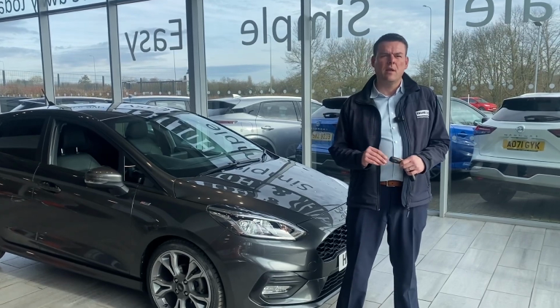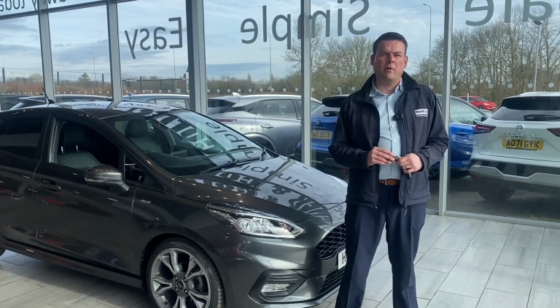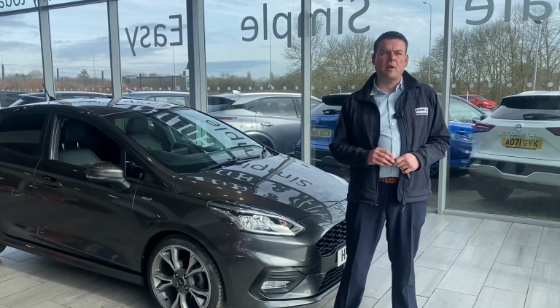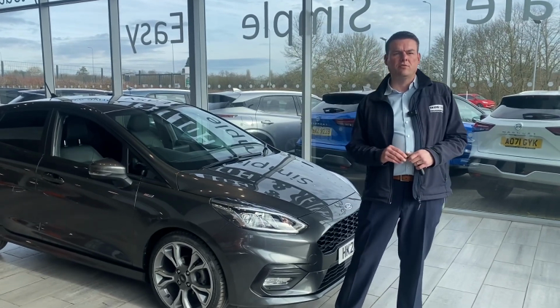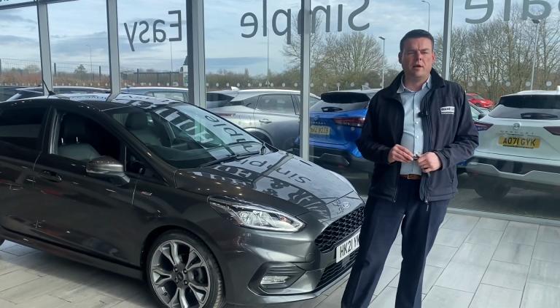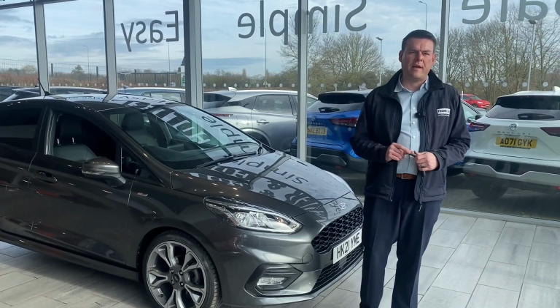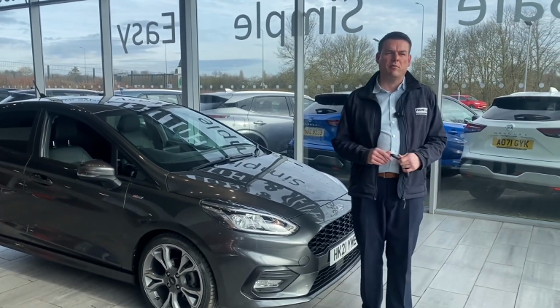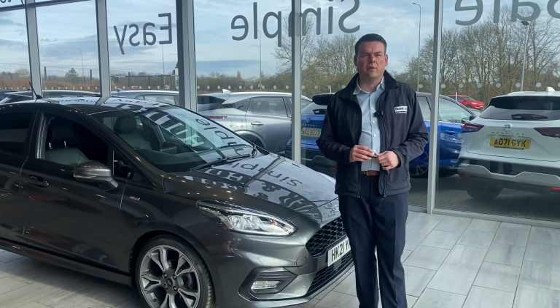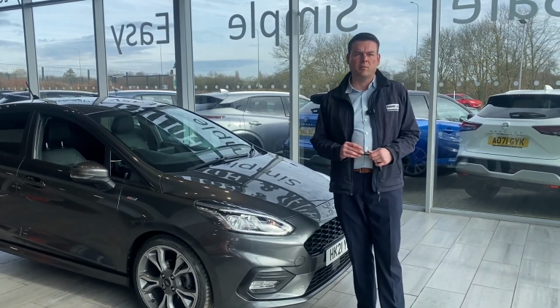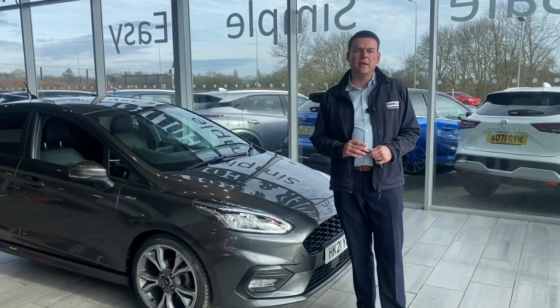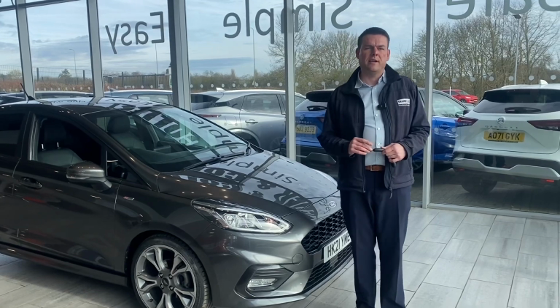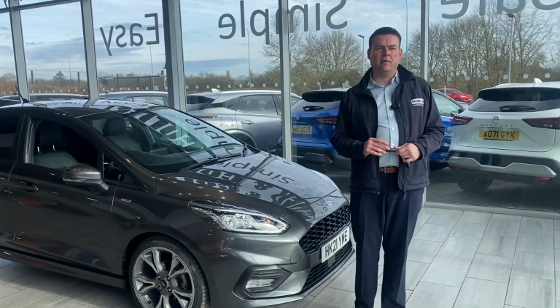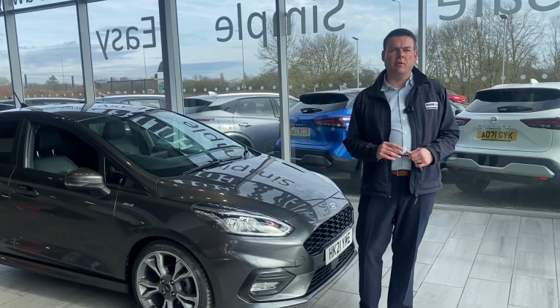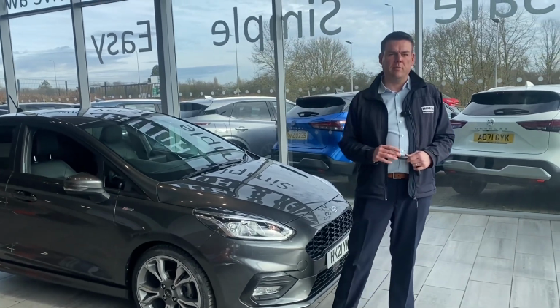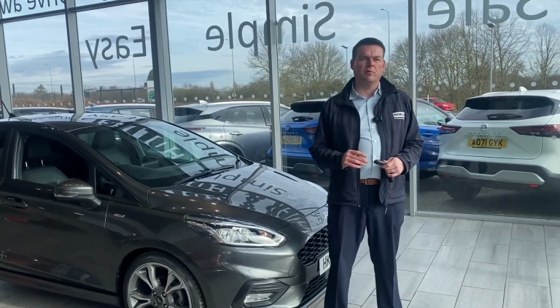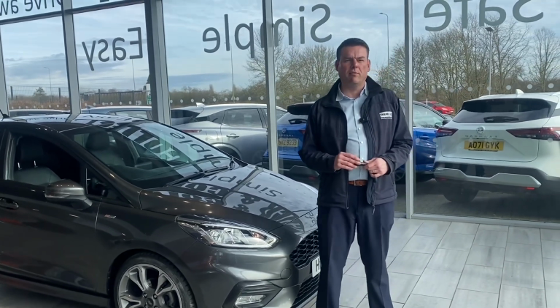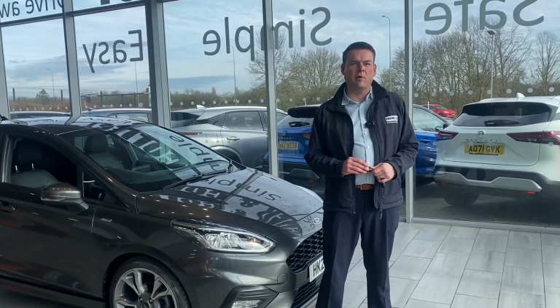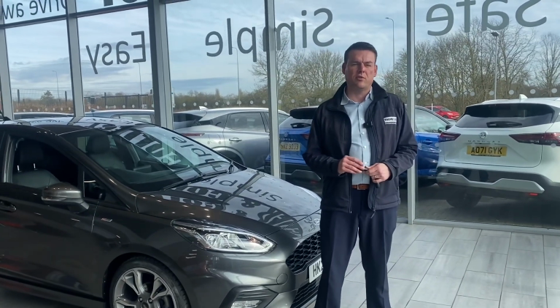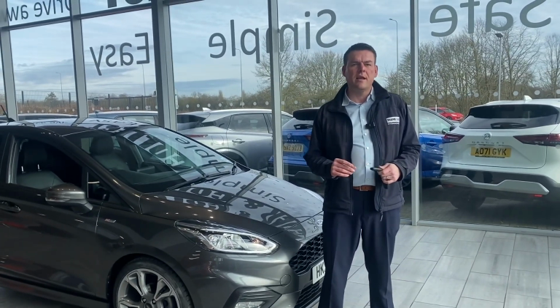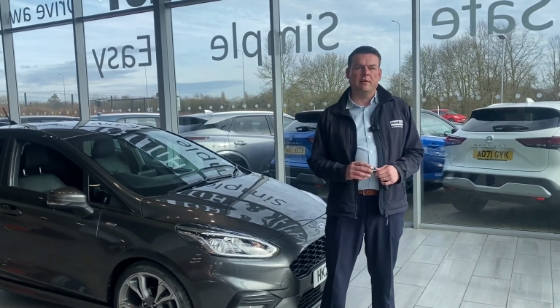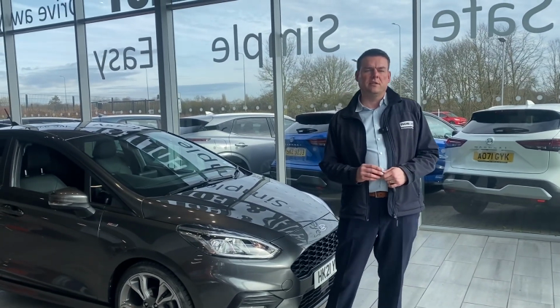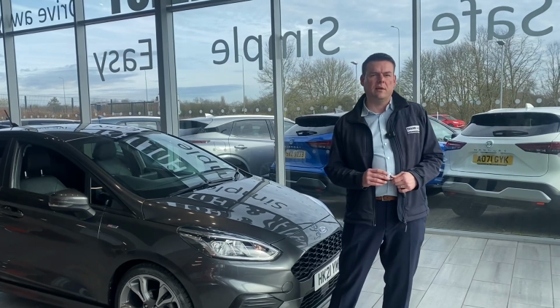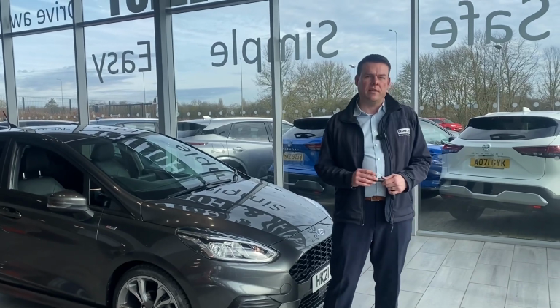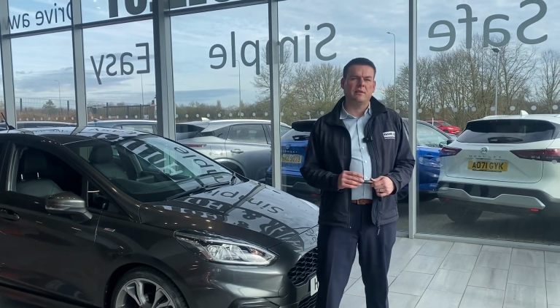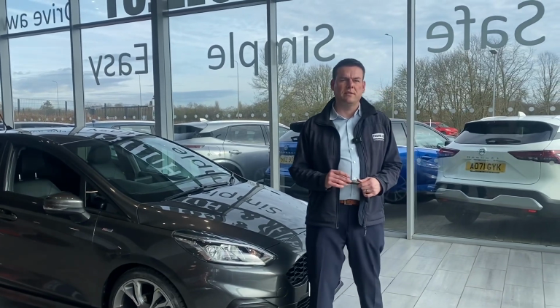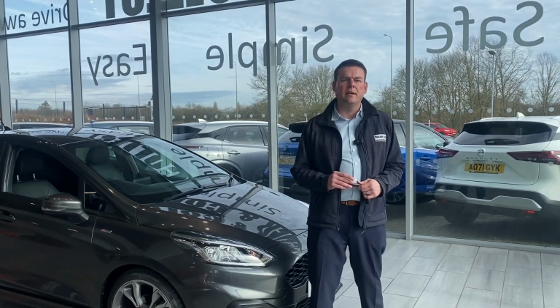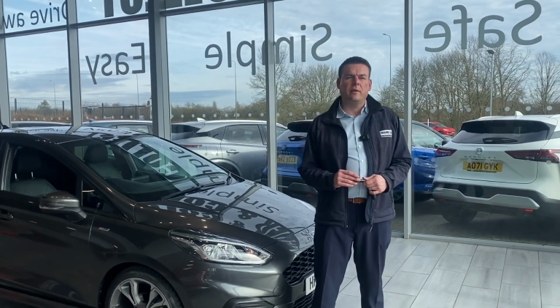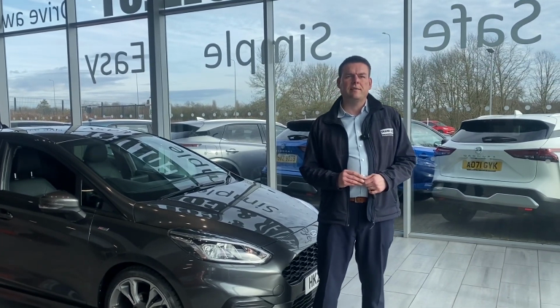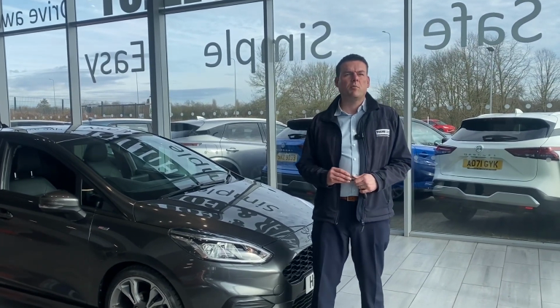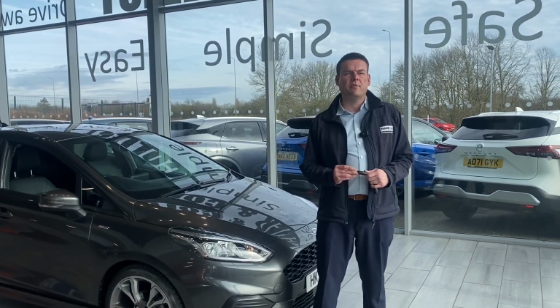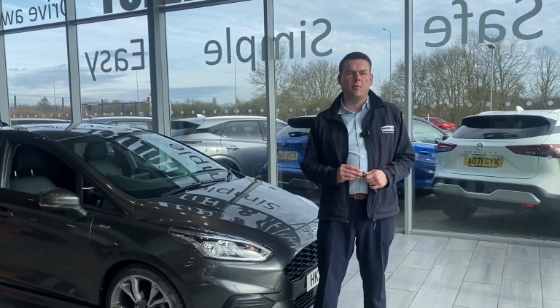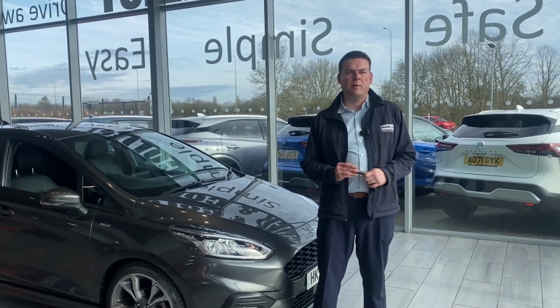We're five-star rated on Trustpilot with thousands of reviews, so go on Trustpilot and check us out and you'll know who you're dealing with. We're also highly rated by AutoTrader and recently voted used car dealer of the year for 2023, so we are the place to come for your pressure-free car buying experience.